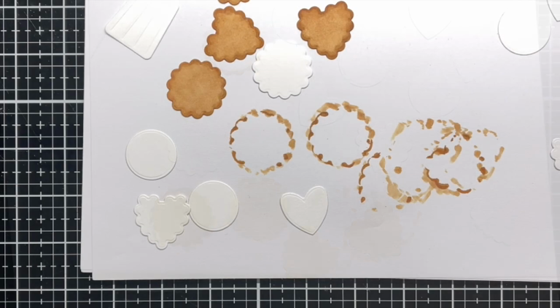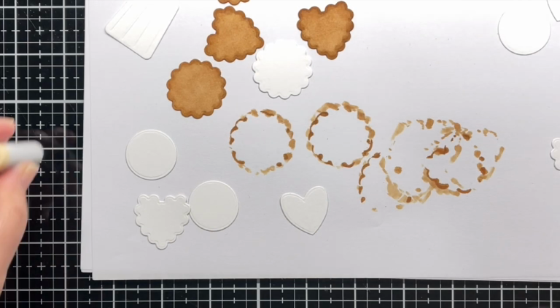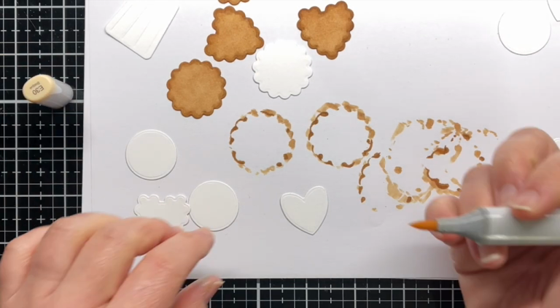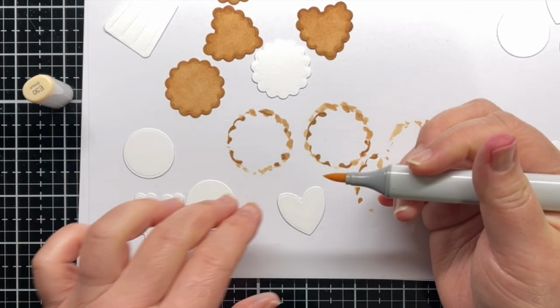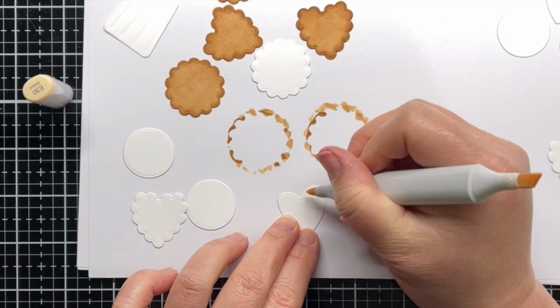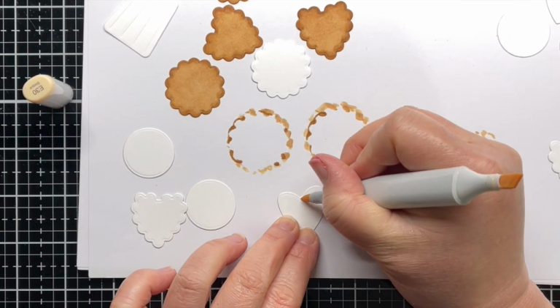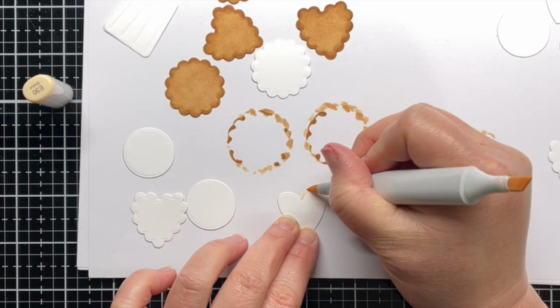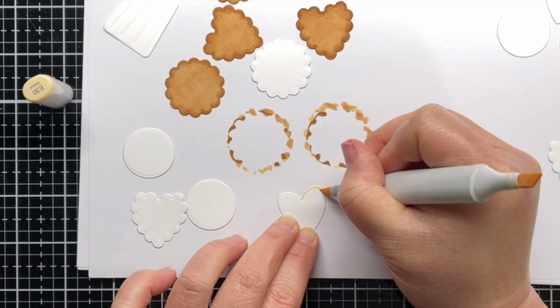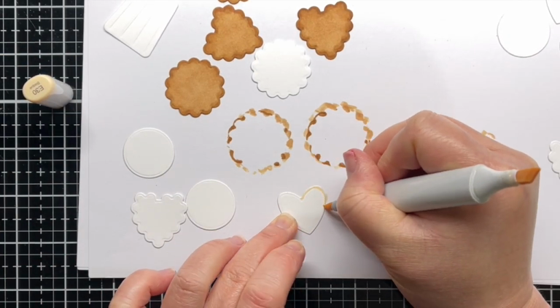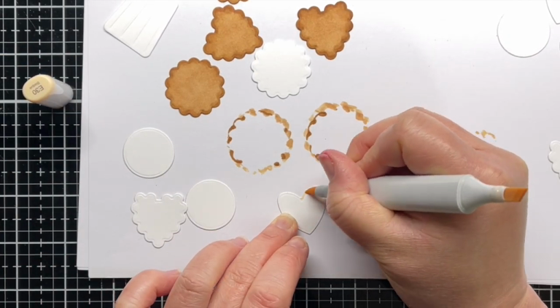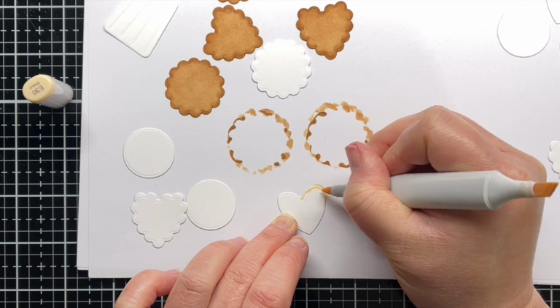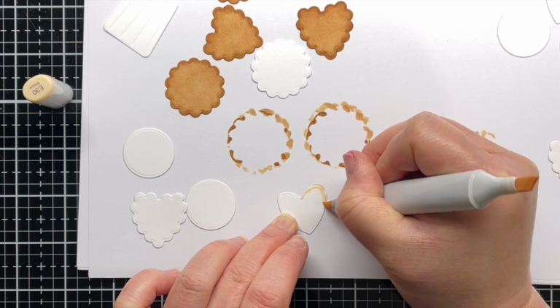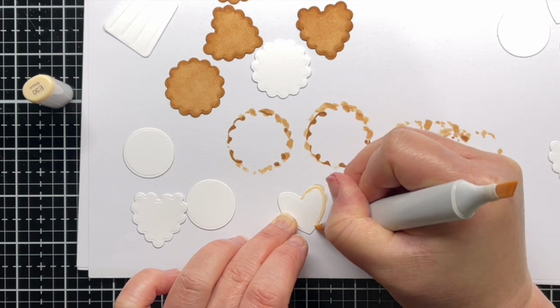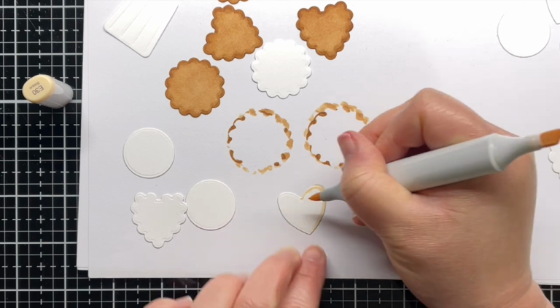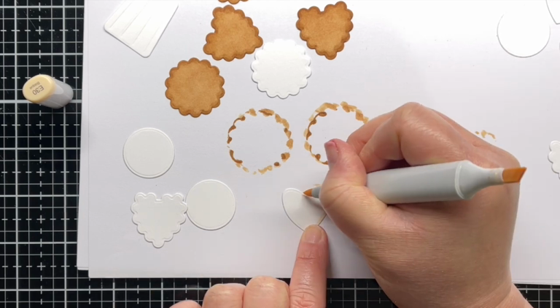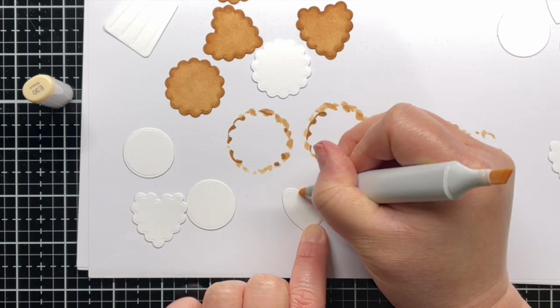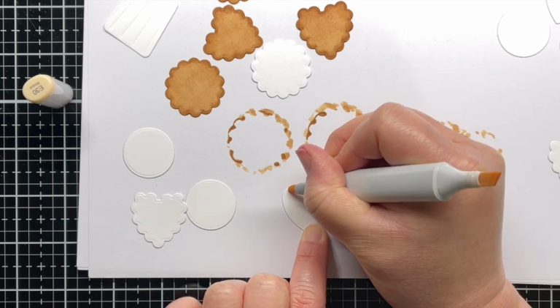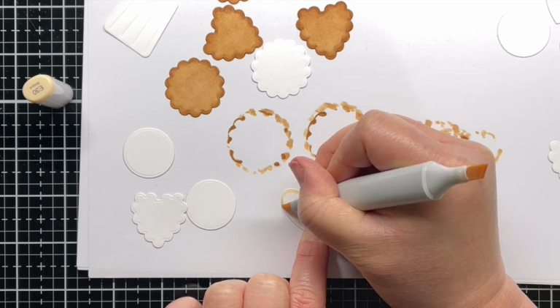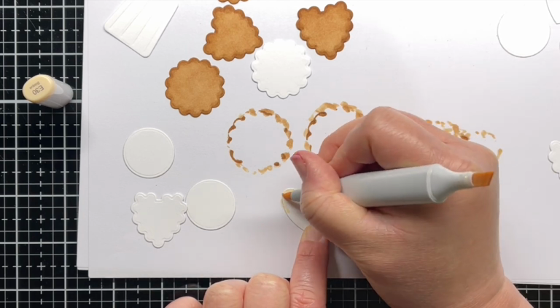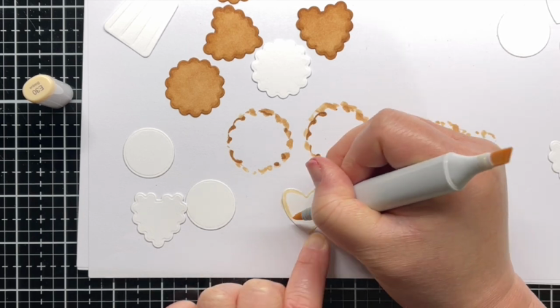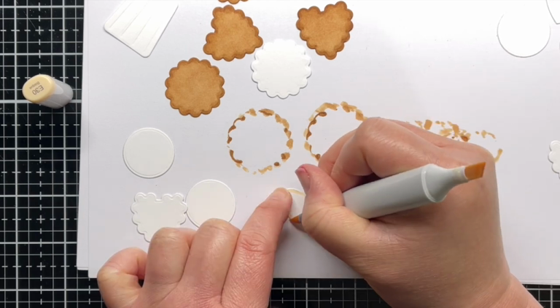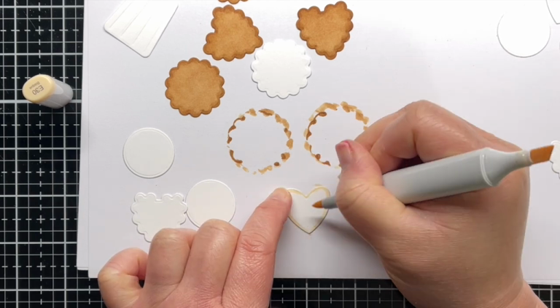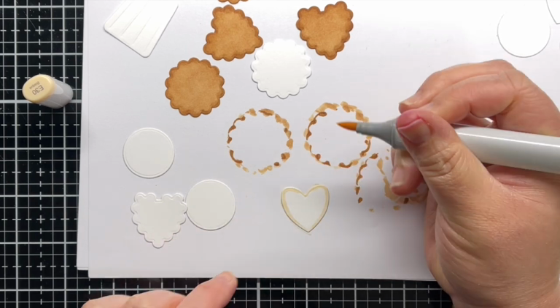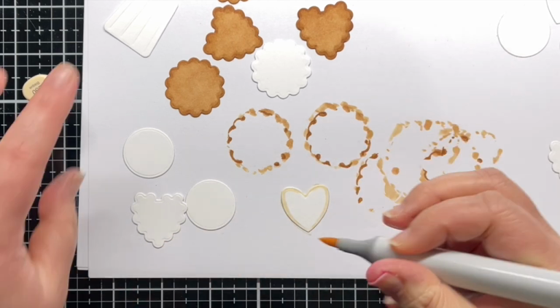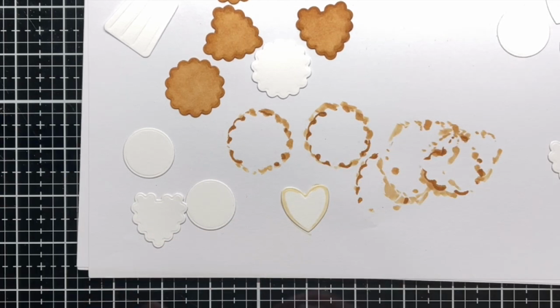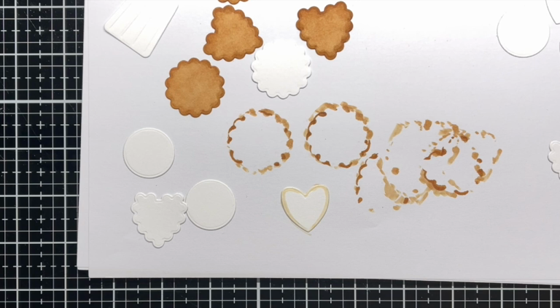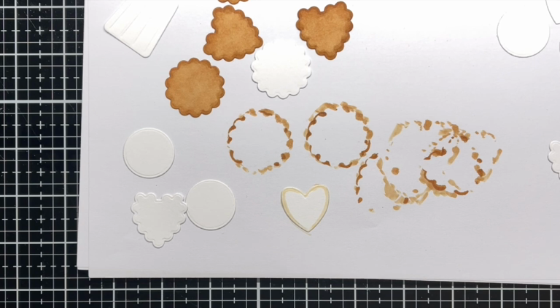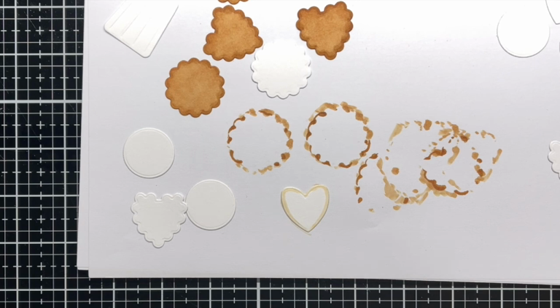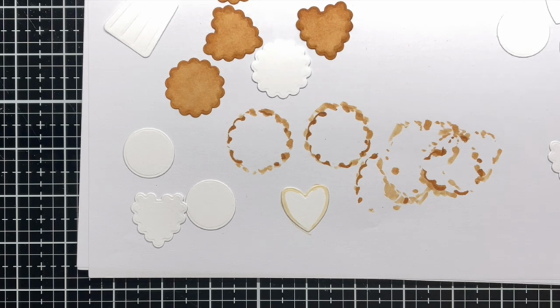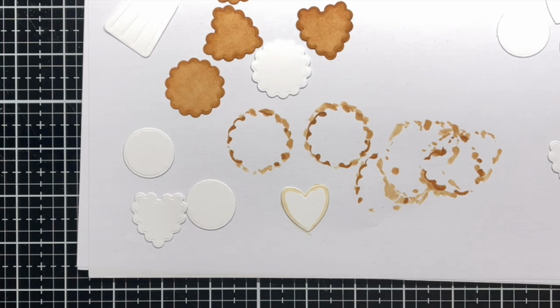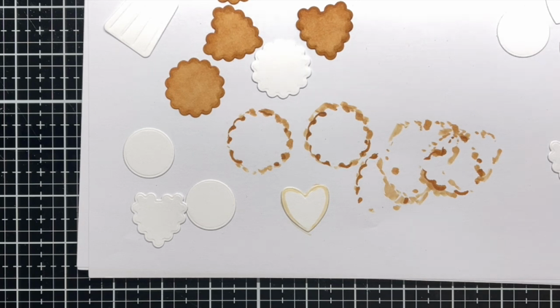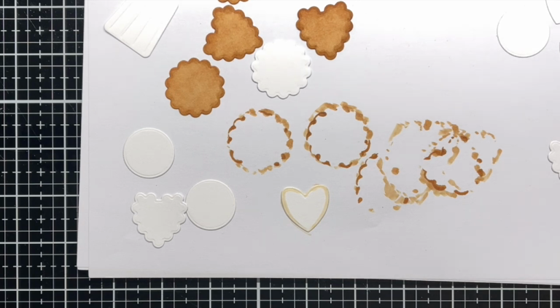For the frosting, I used E30, E0000, and my colorless blender. I added a little dark color around the edges, and then blended it out to white in the center.